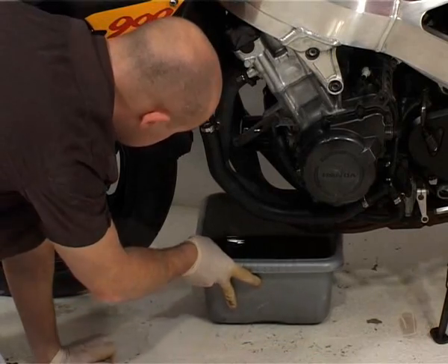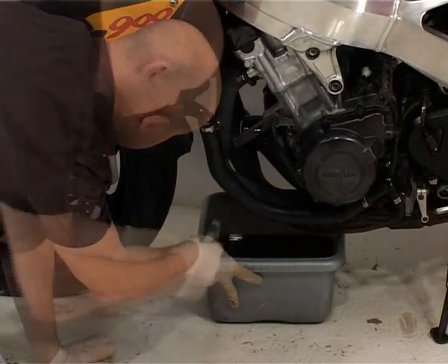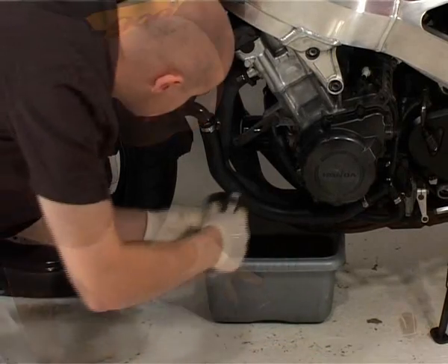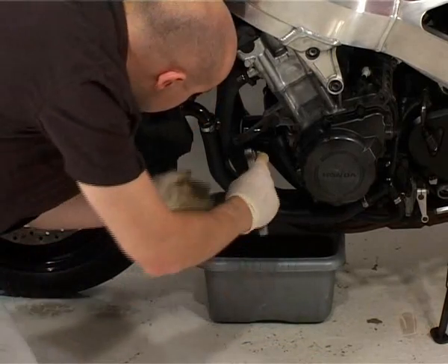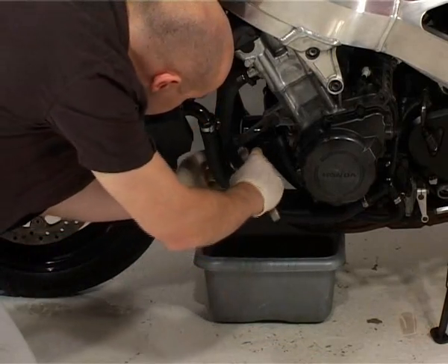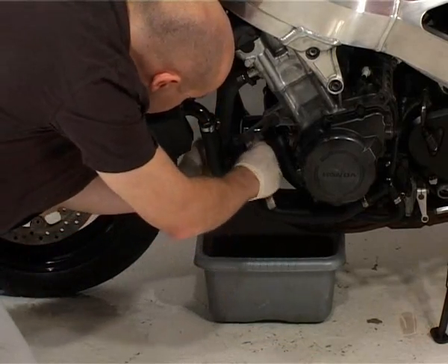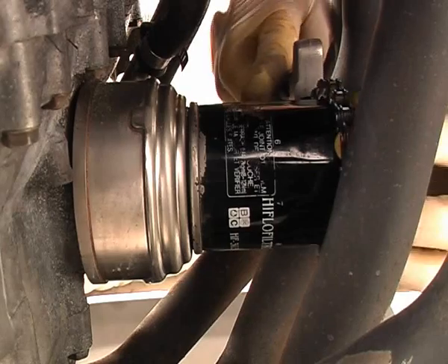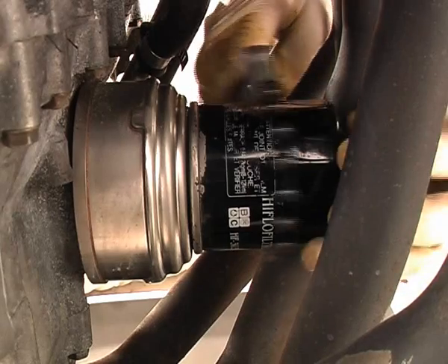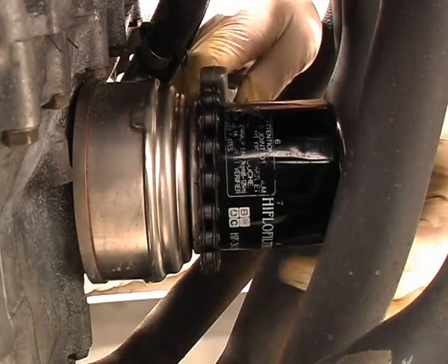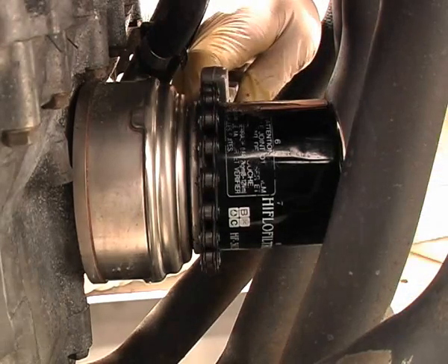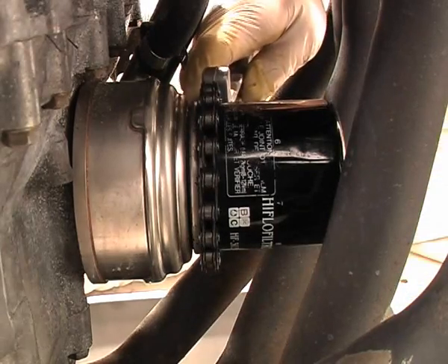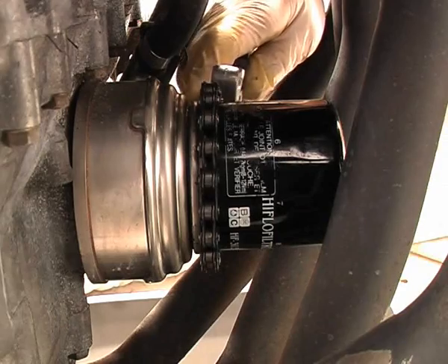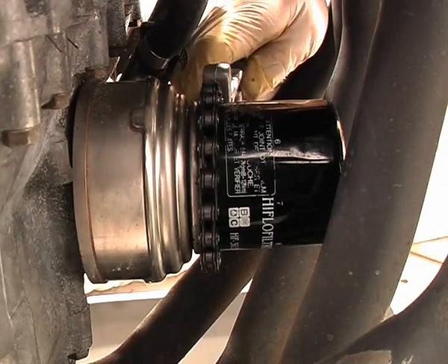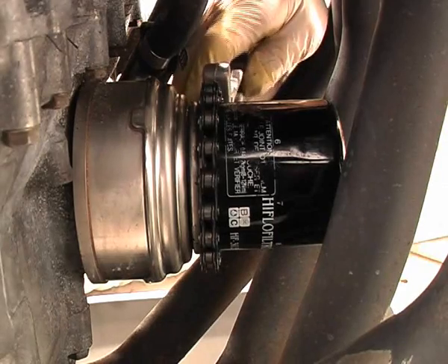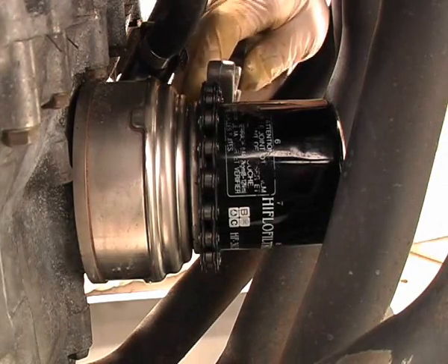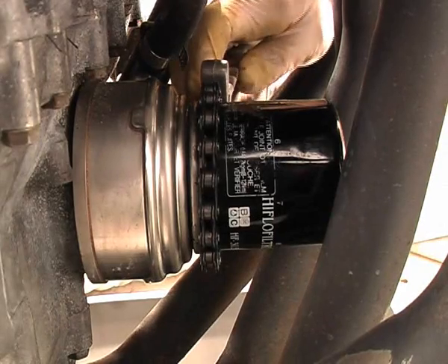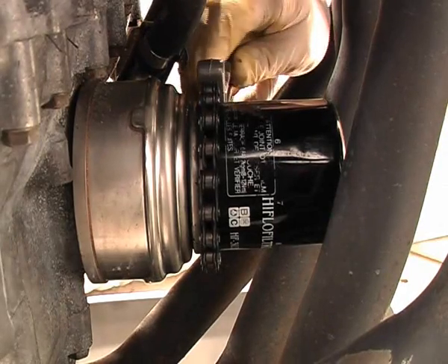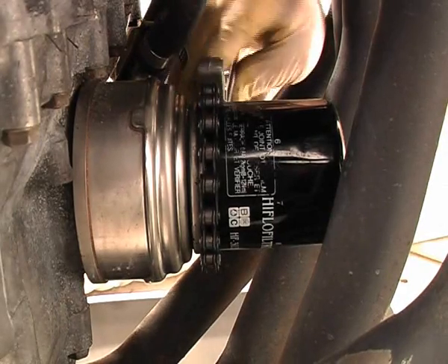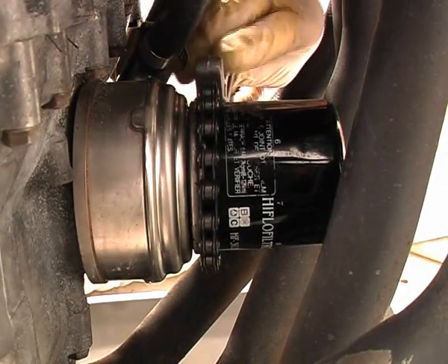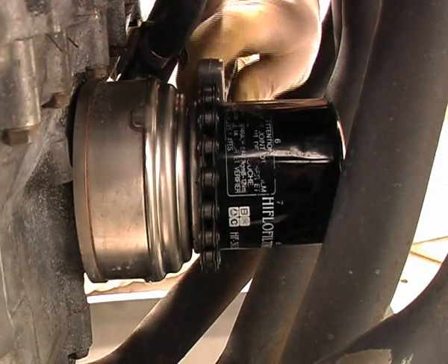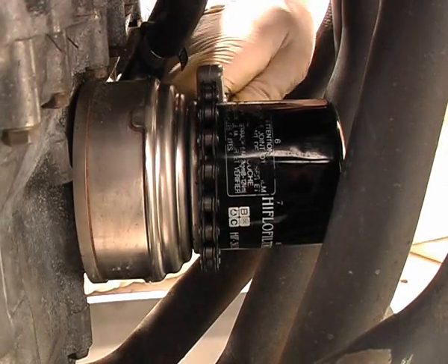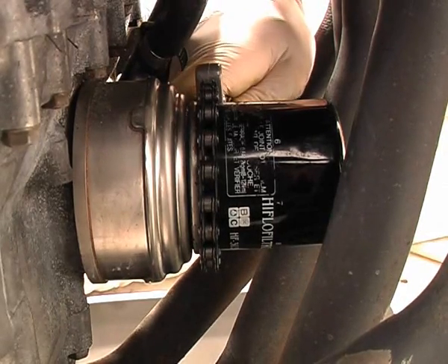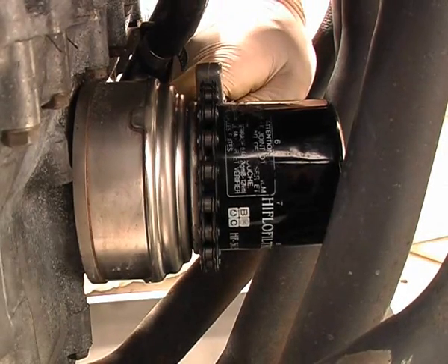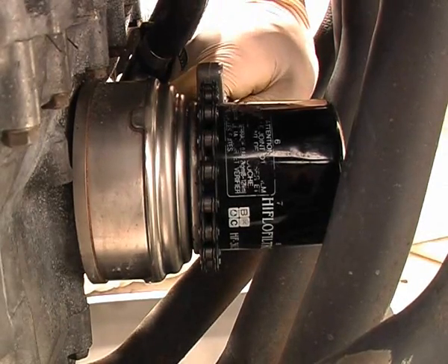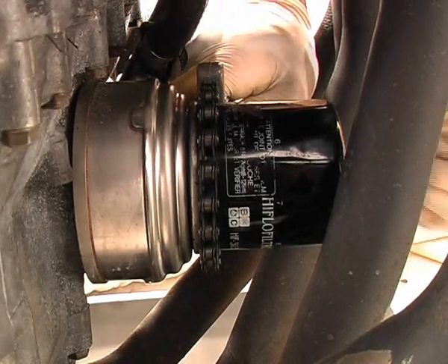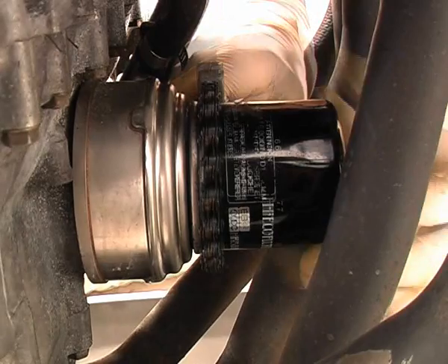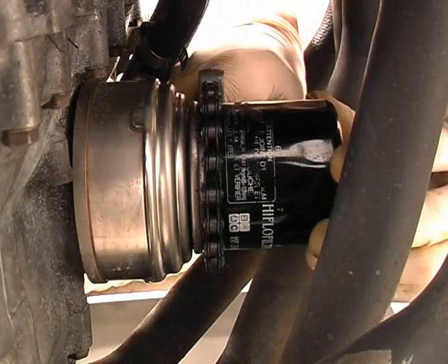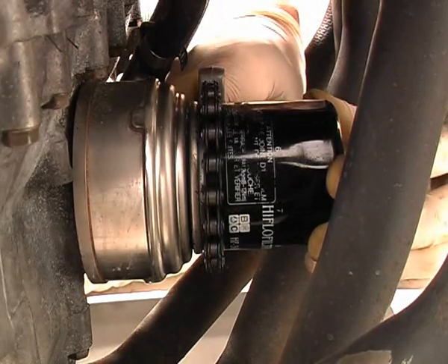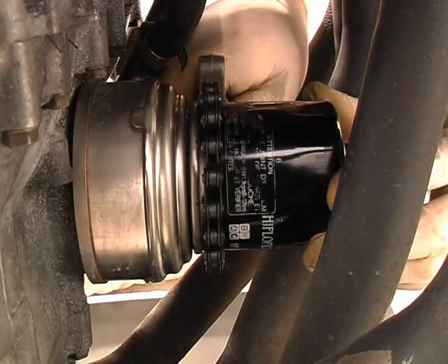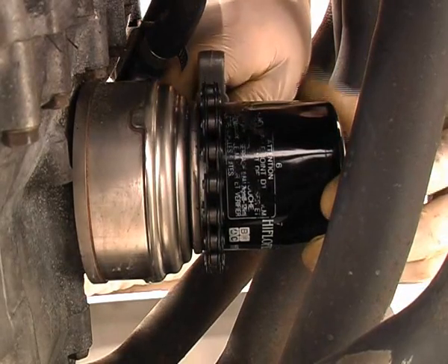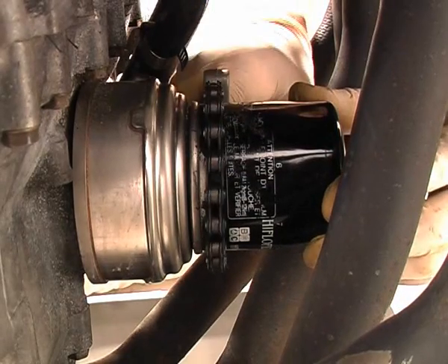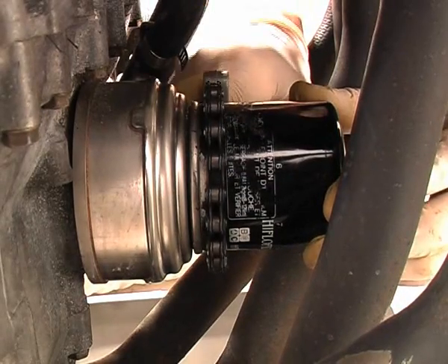I'm using the chain wrench as my best option. Slip the chain over the filter and give yourself enough room to turn it. Adjust the chain so it's as tight as possible, then grip and release the chain as you undo the filter.